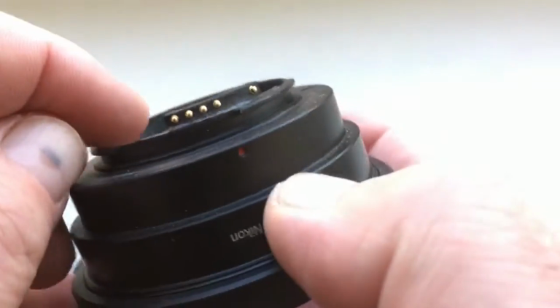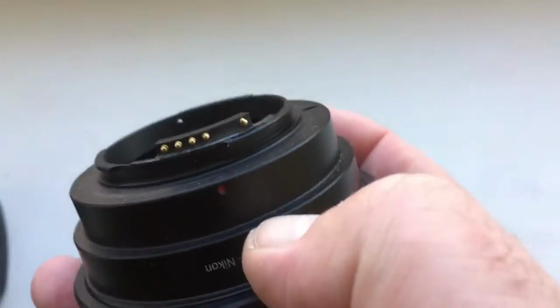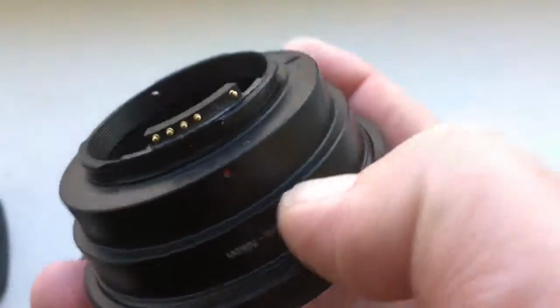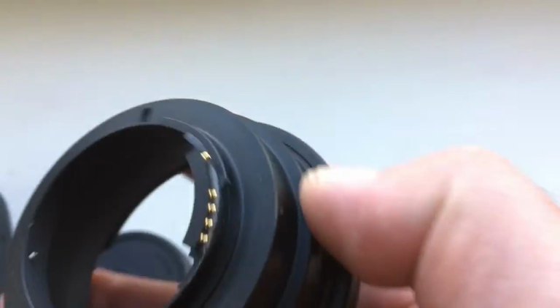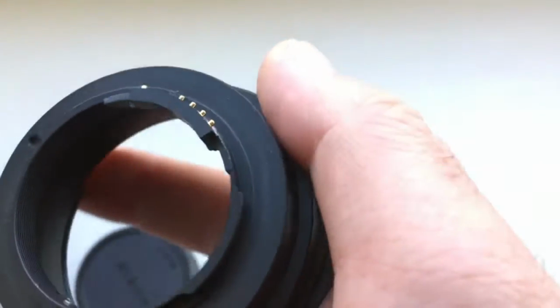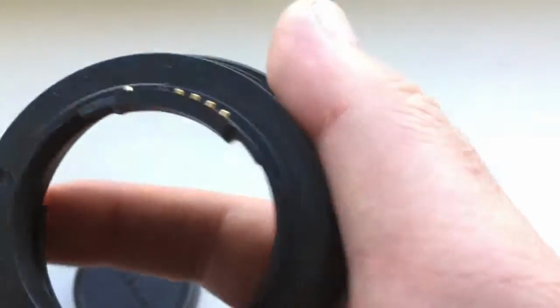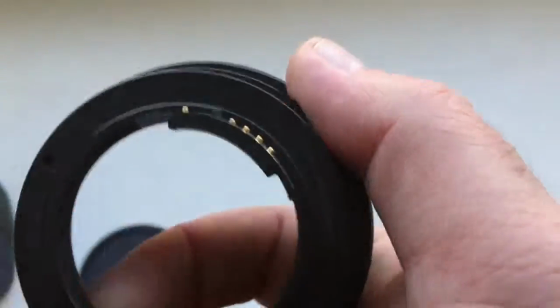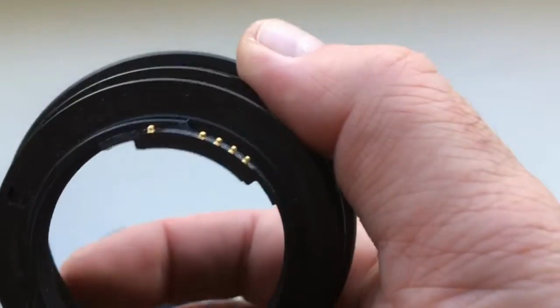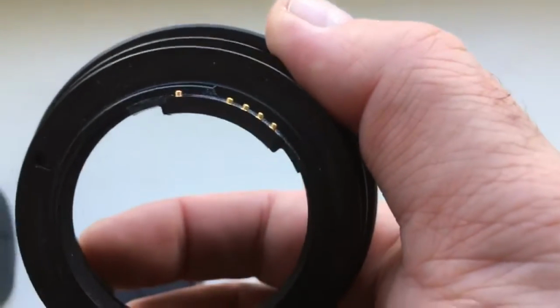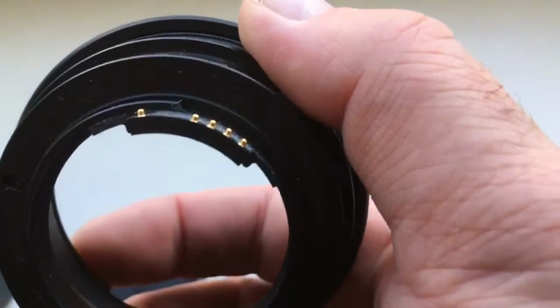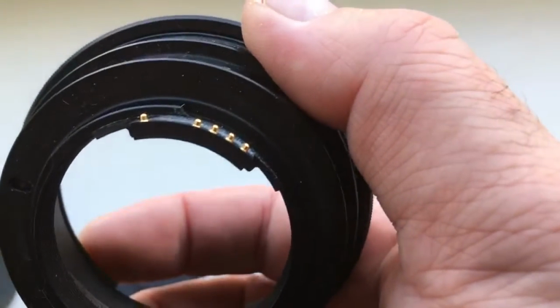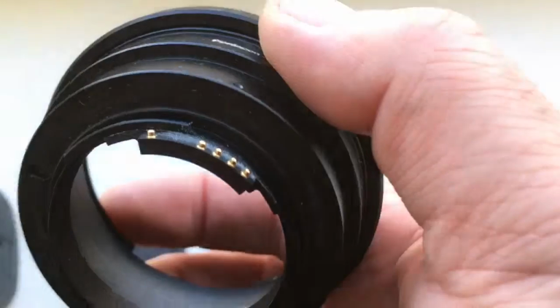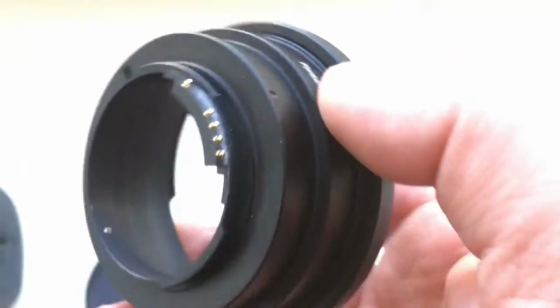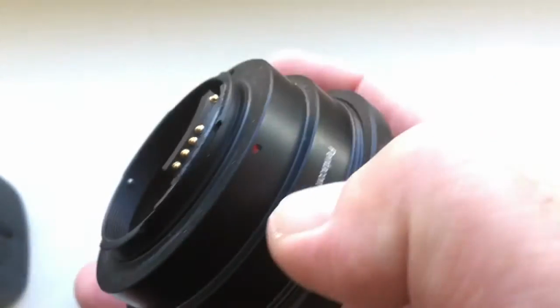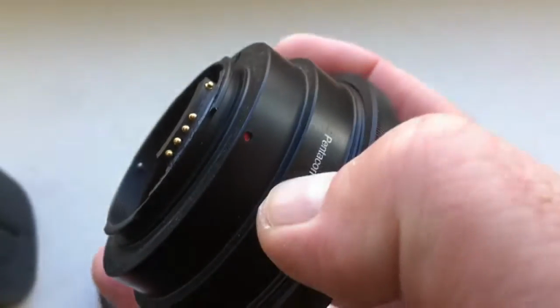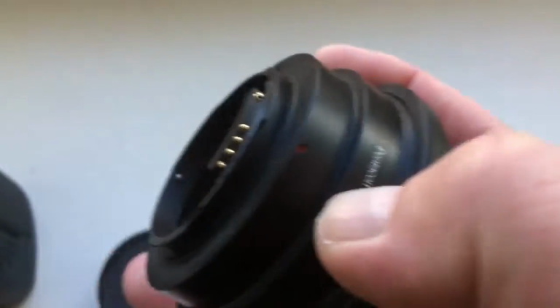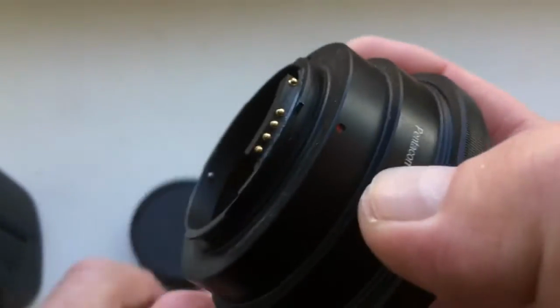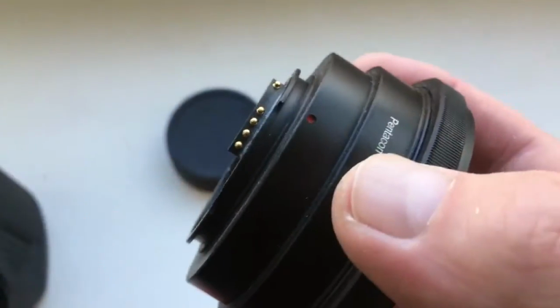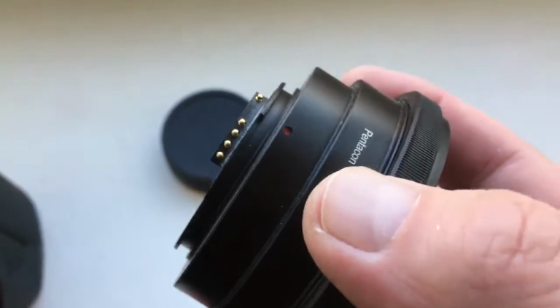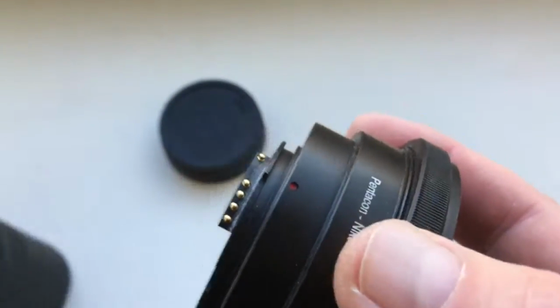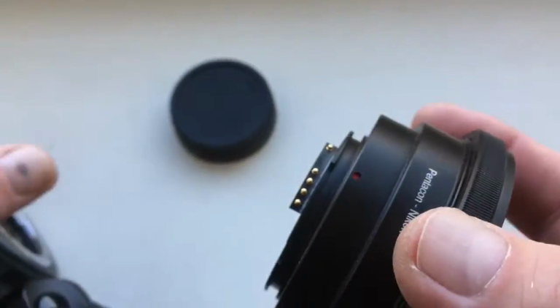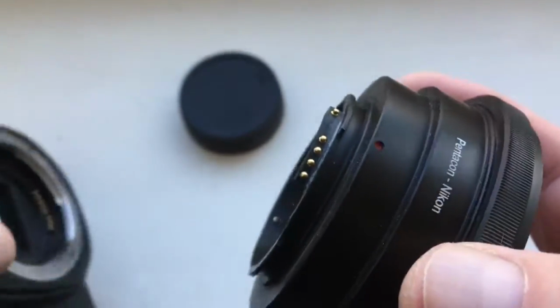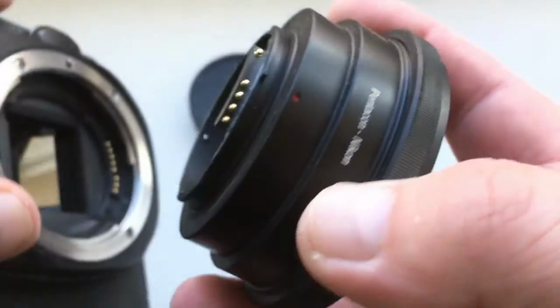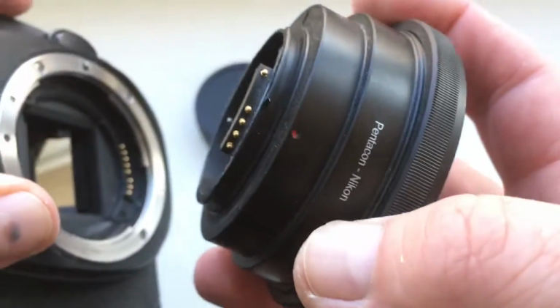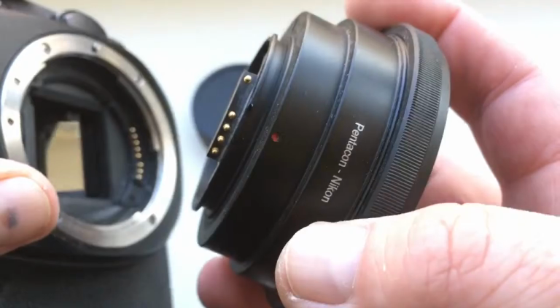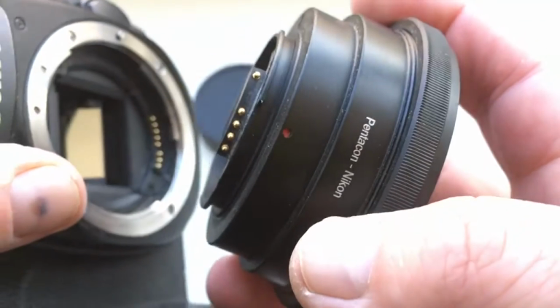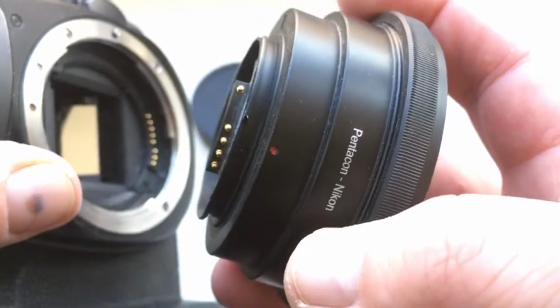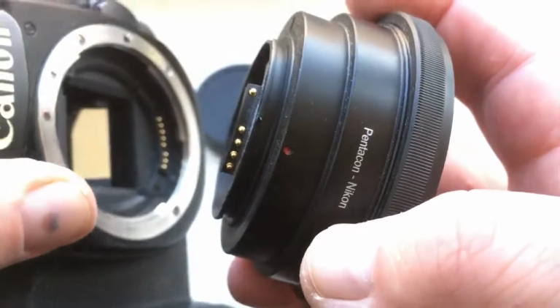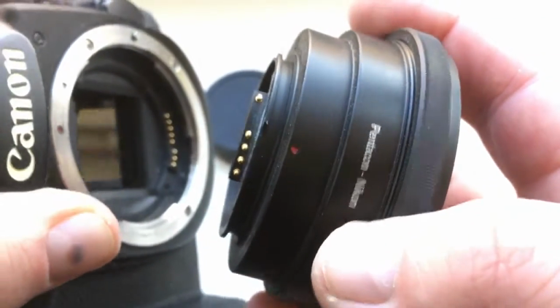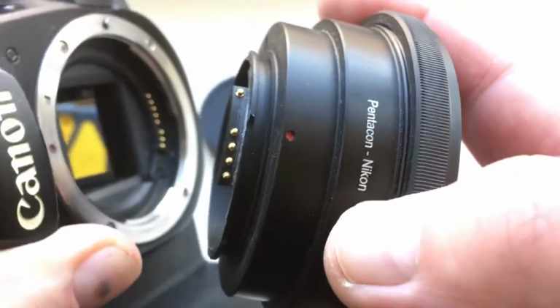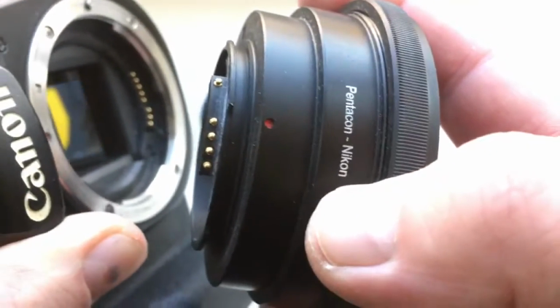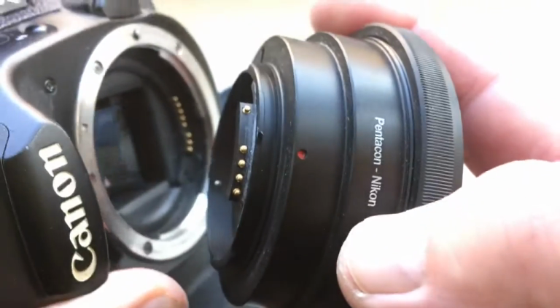Look at the chip — fully locked, fully pre-programmed, not damaged. To install, combine the red dot on the adapter with the middle contact on the chip, and align with the white dot on the camera.